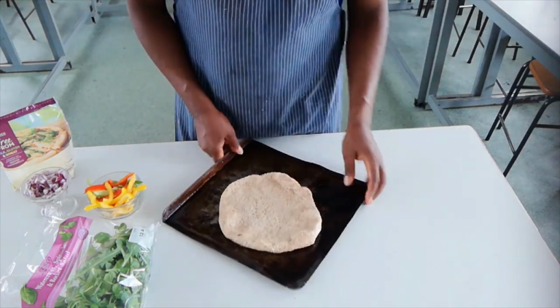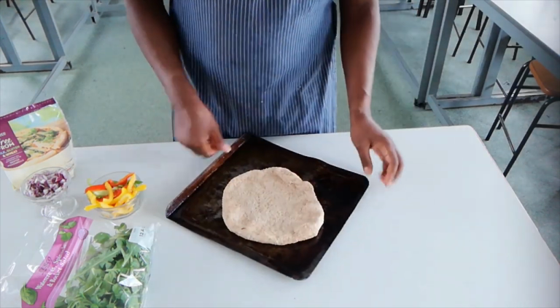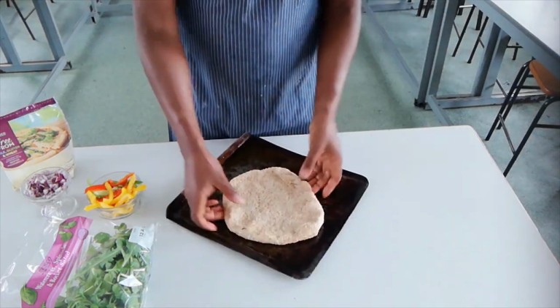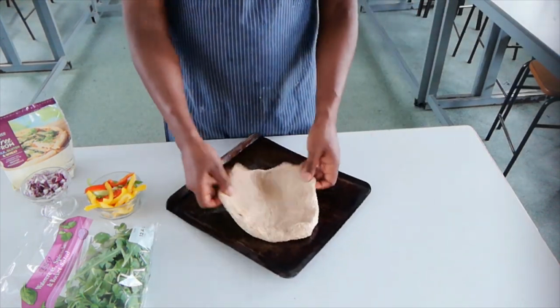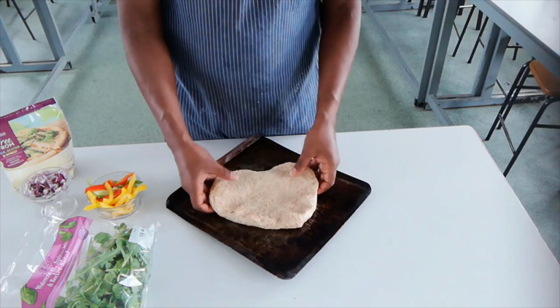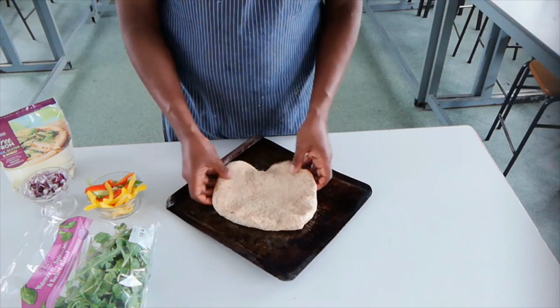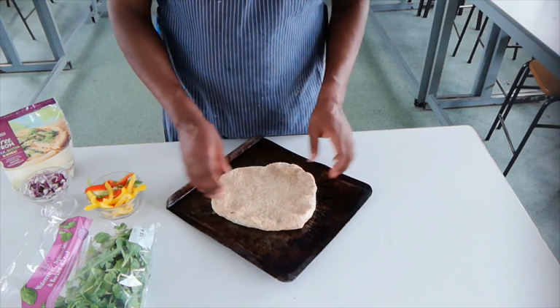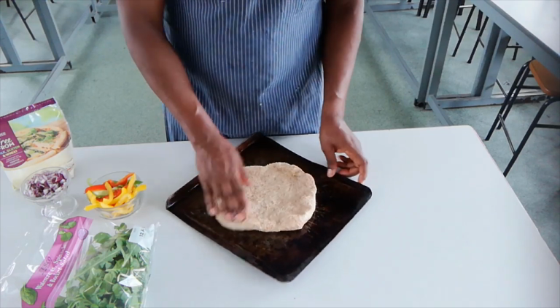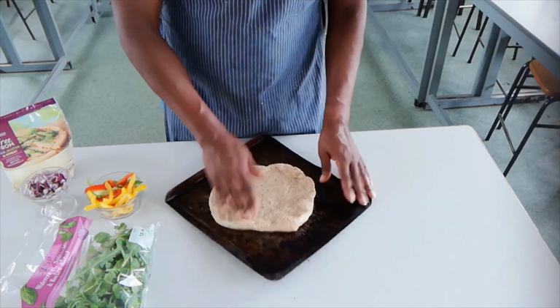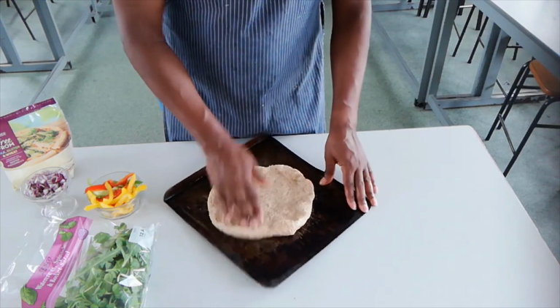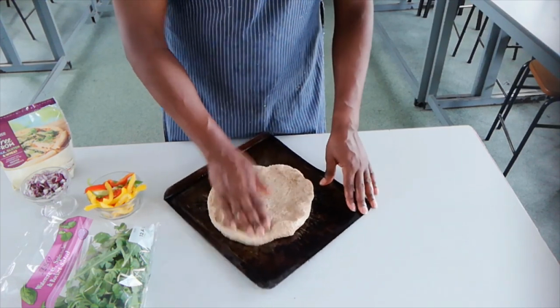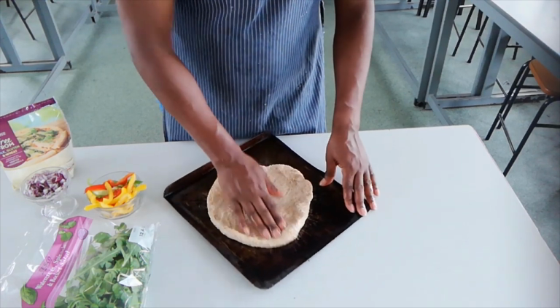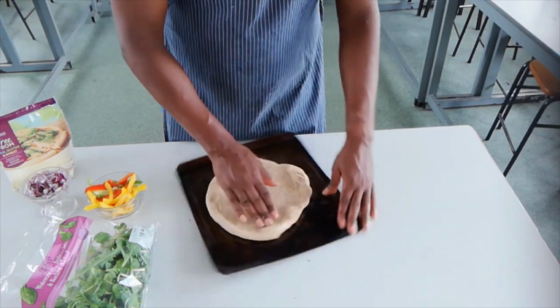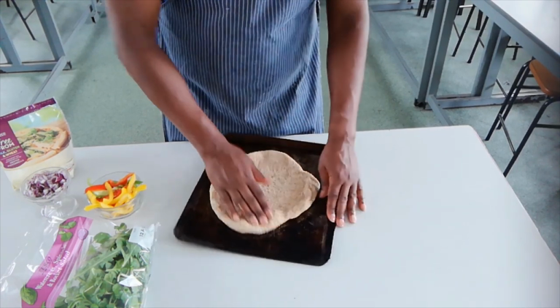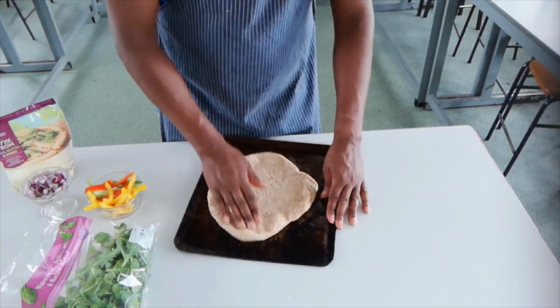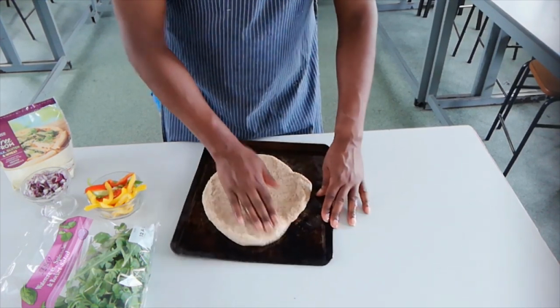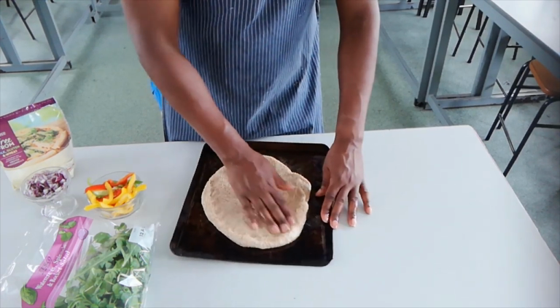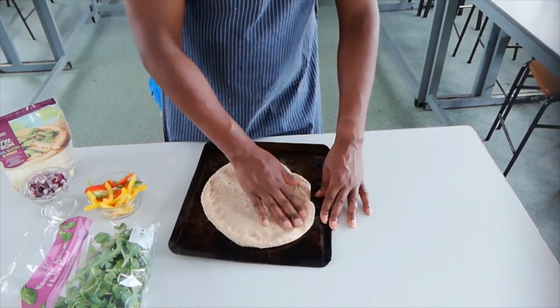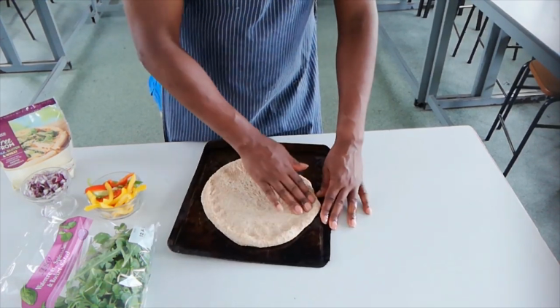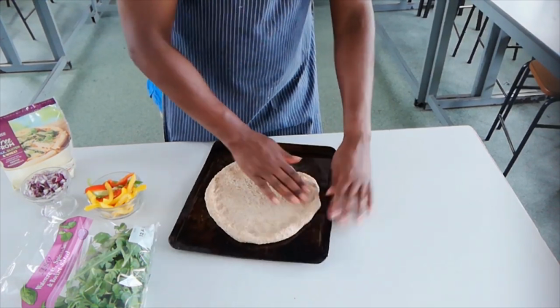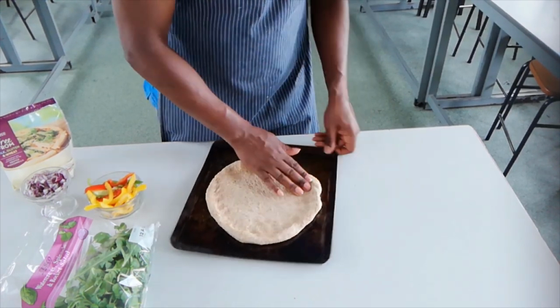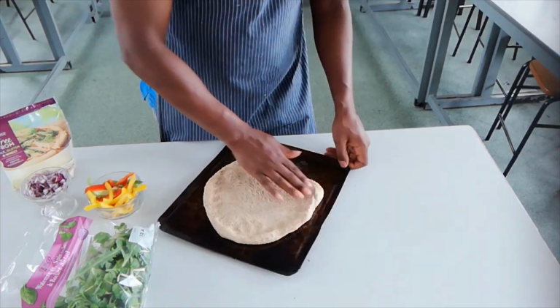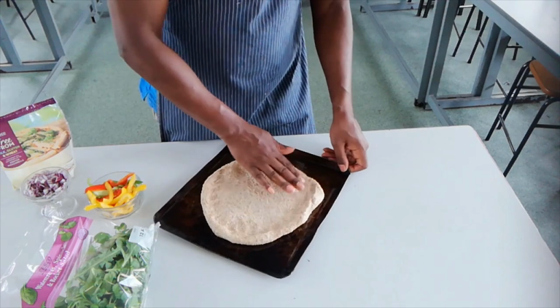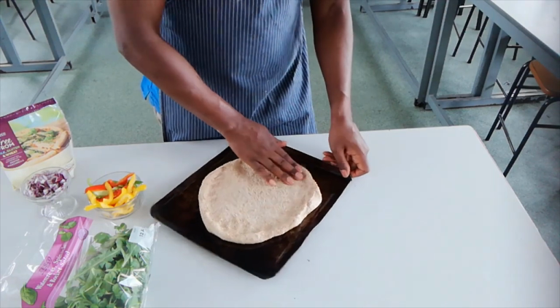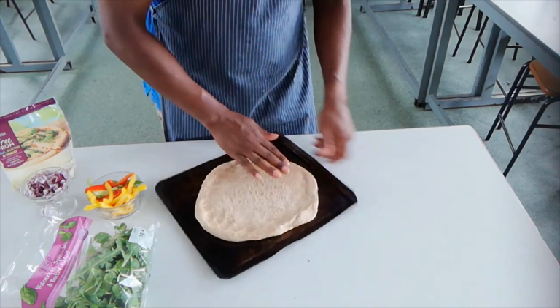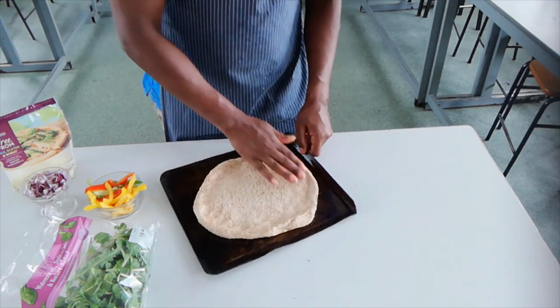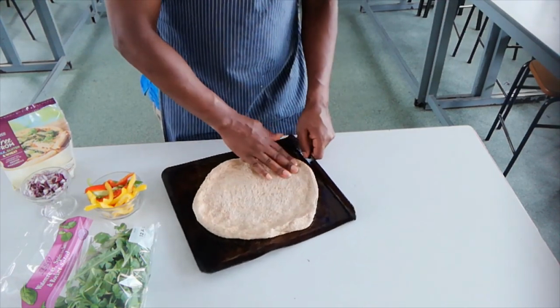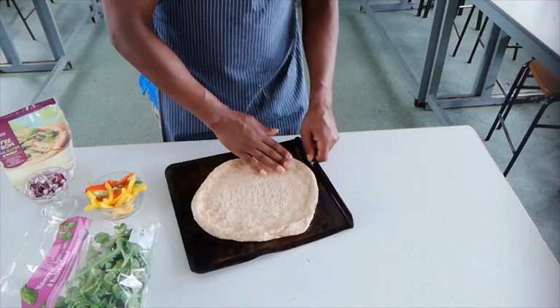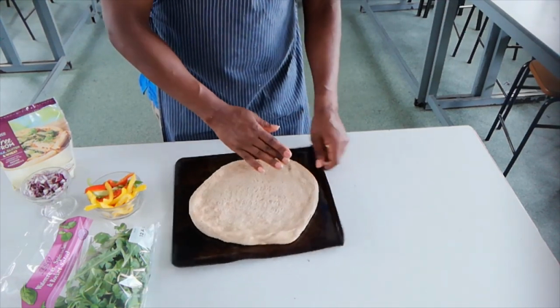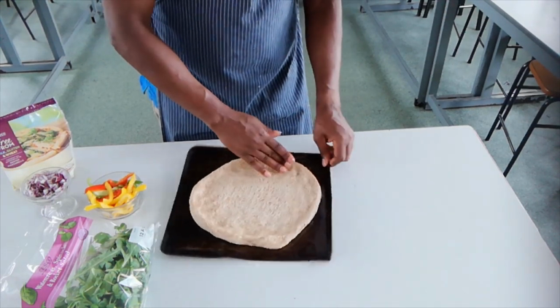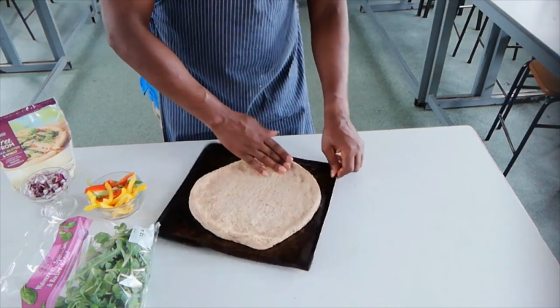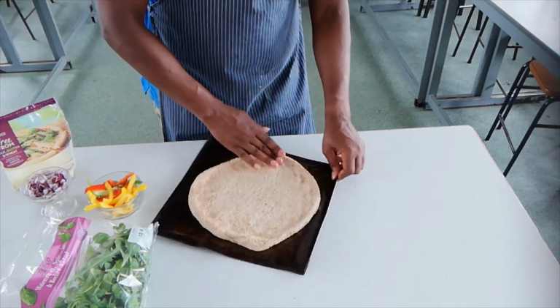Just using our hands — we don't need to use a rolling pin. I'm just going to spread it out around the tray, just like that.